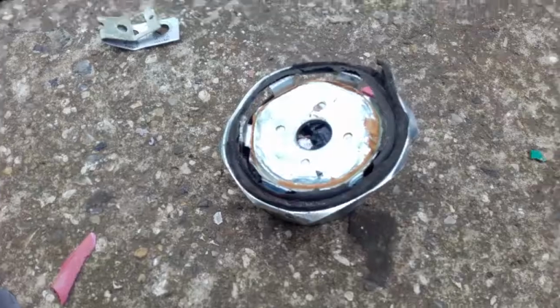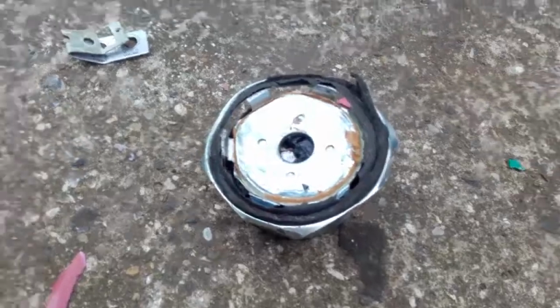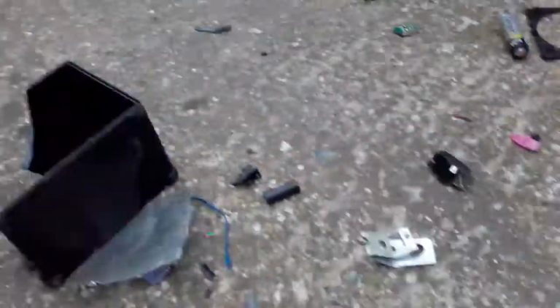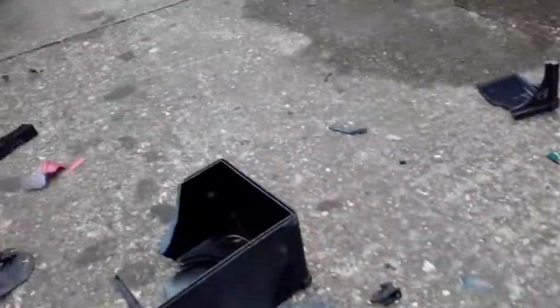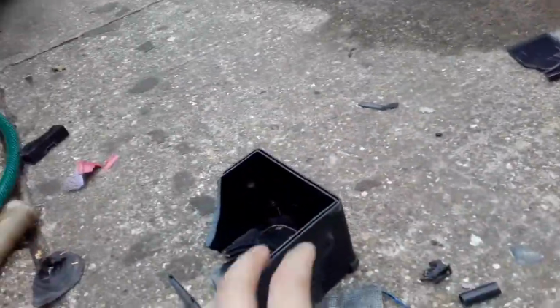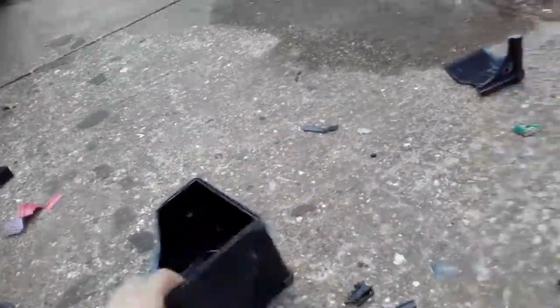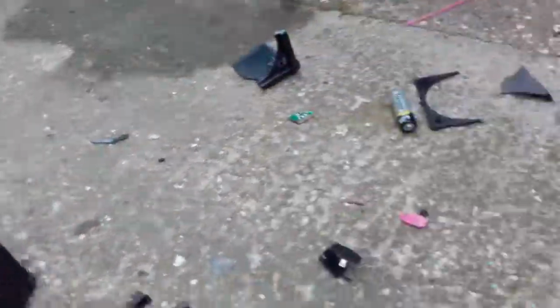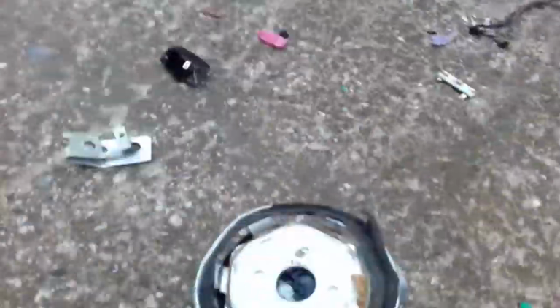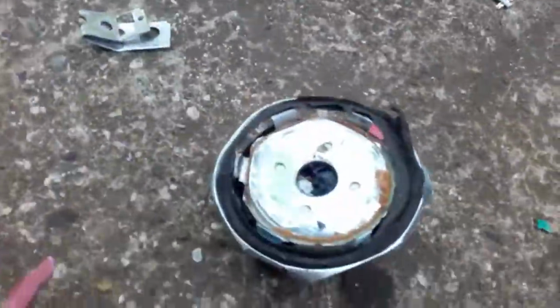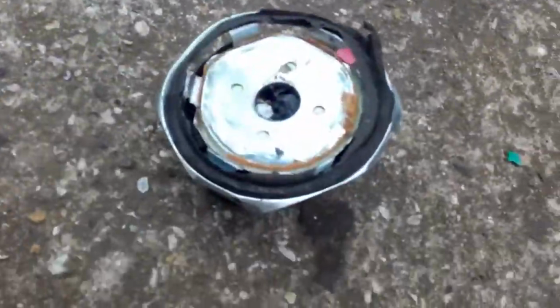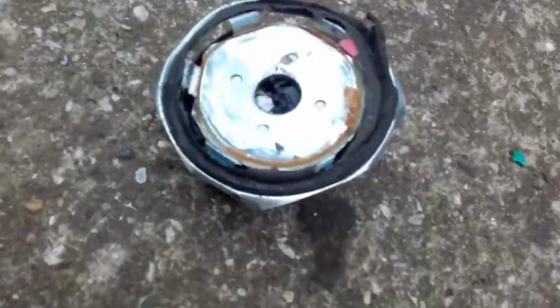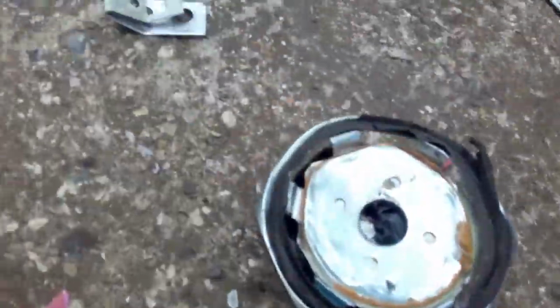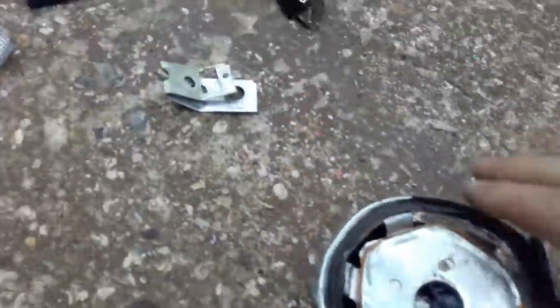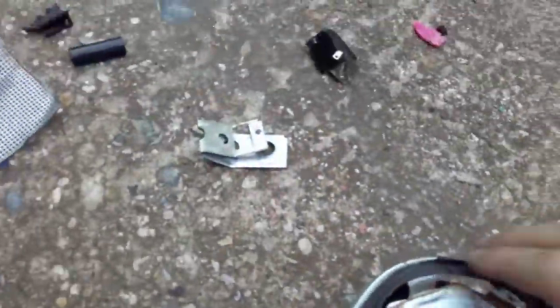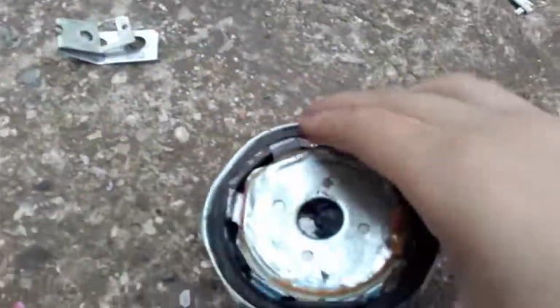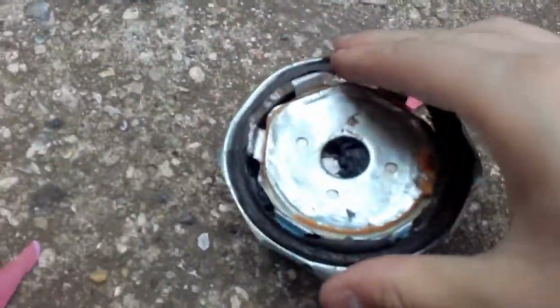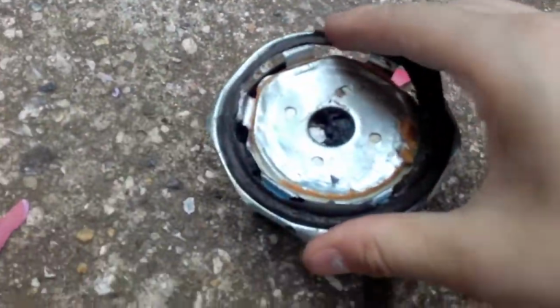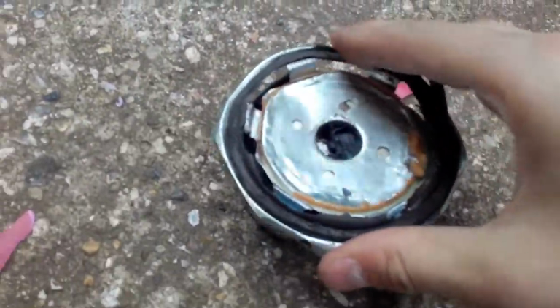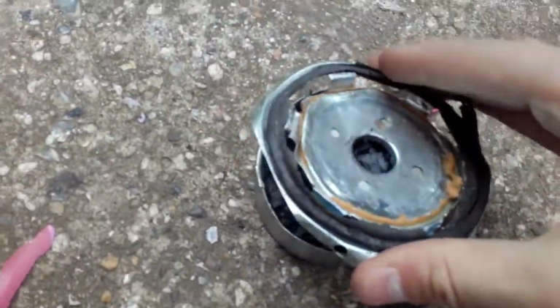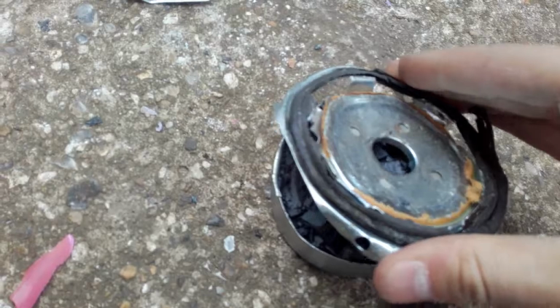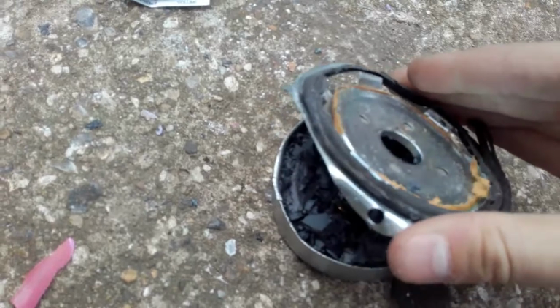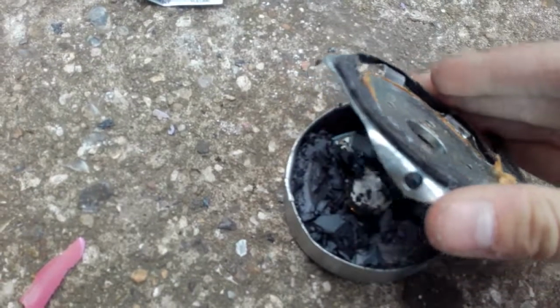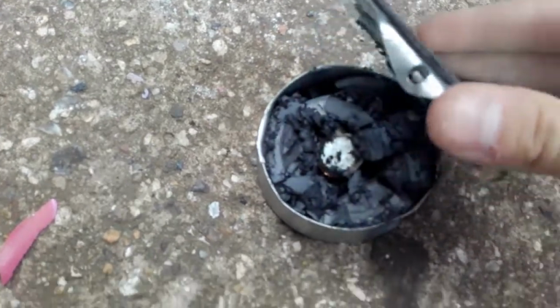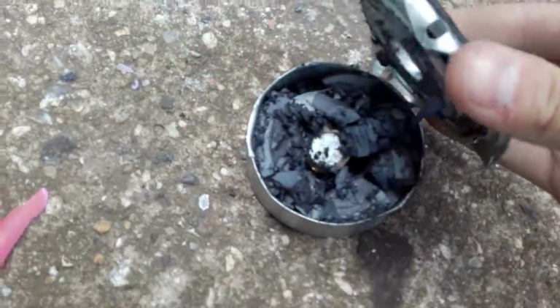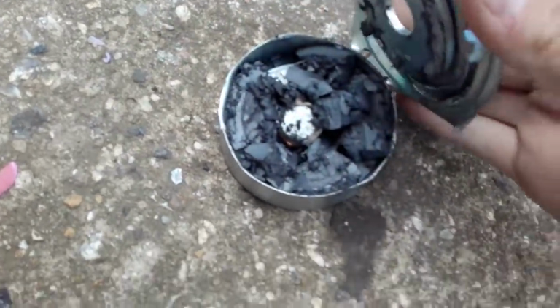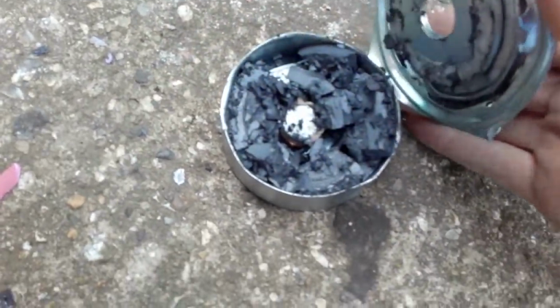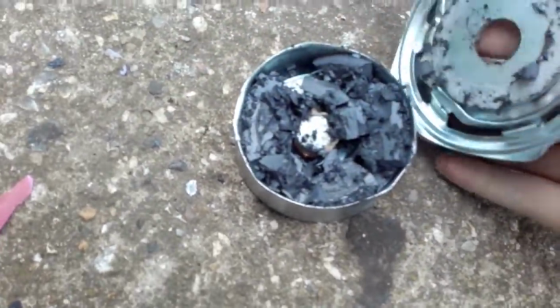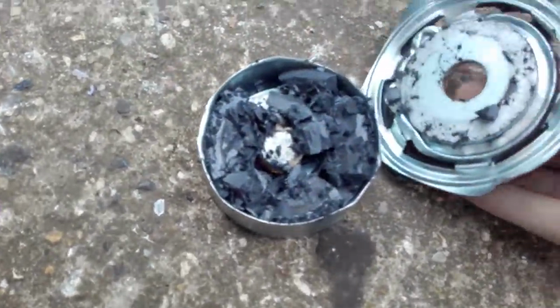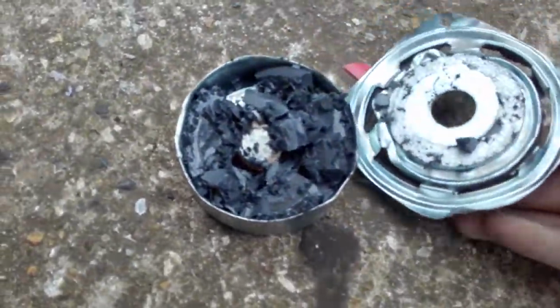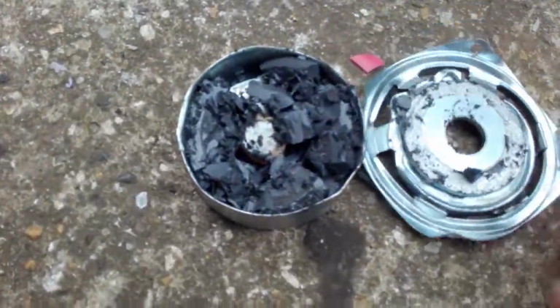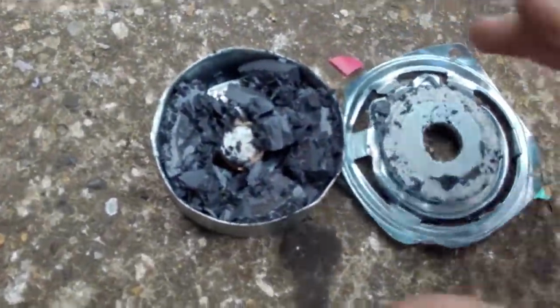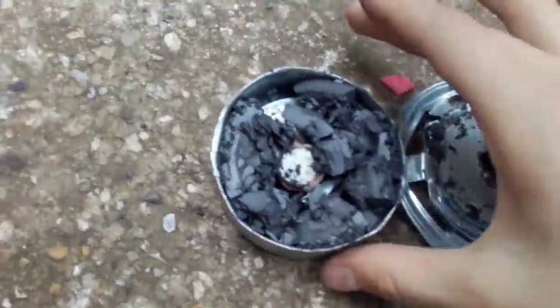So guys, I've just smashed this thing, and after having a few more hits after I ended the video, the inside of the speaker looks like this.